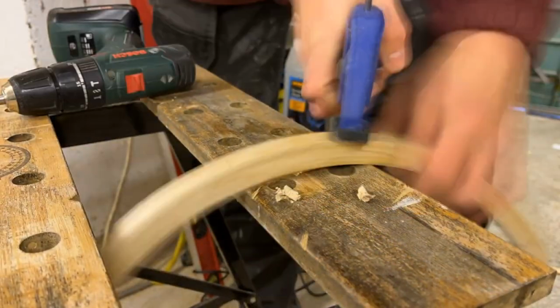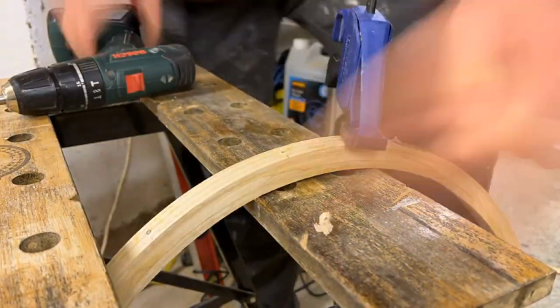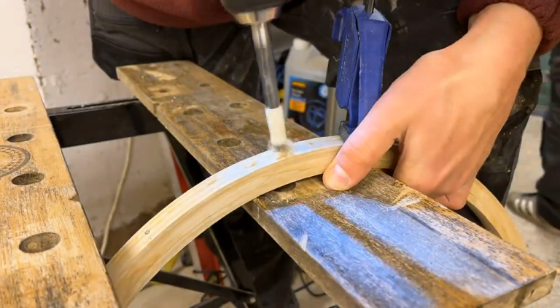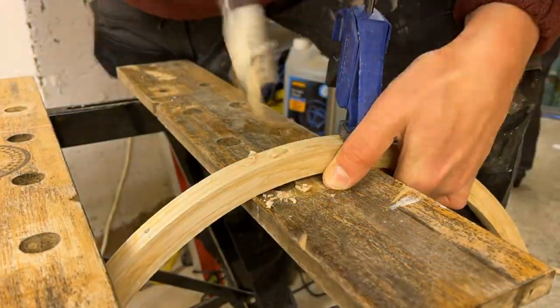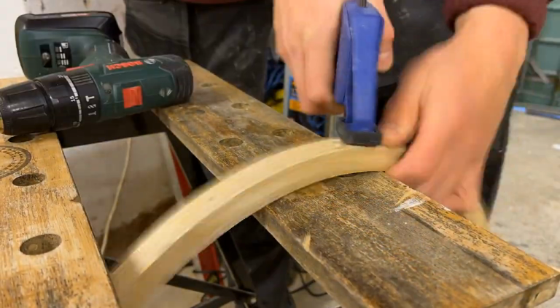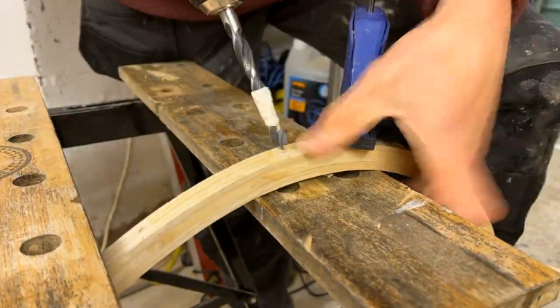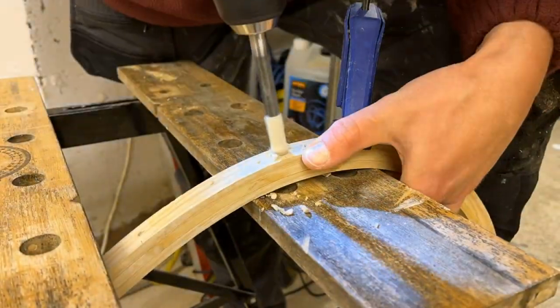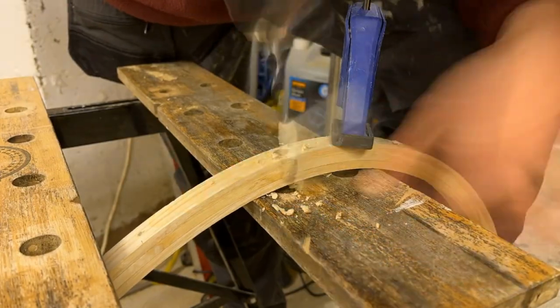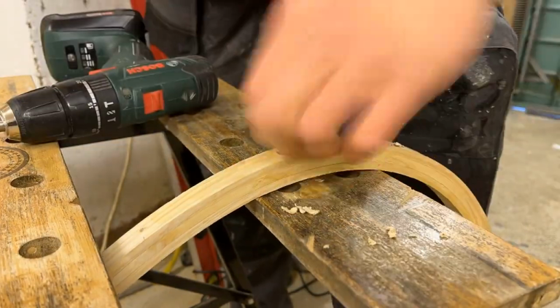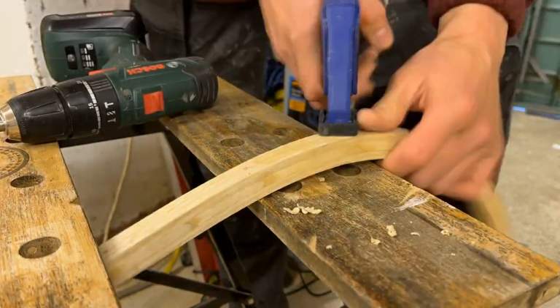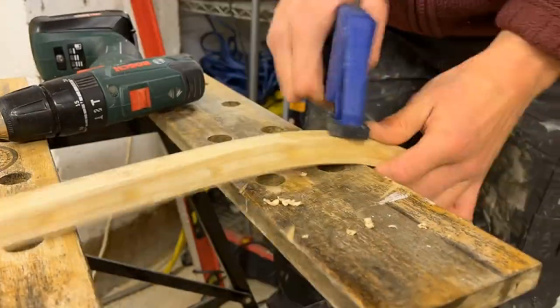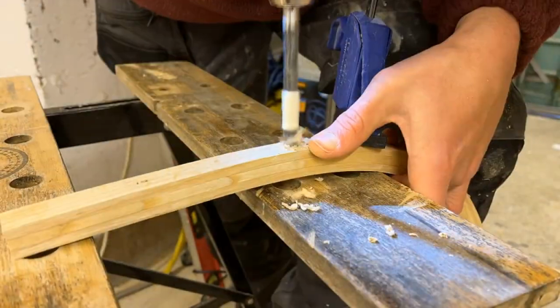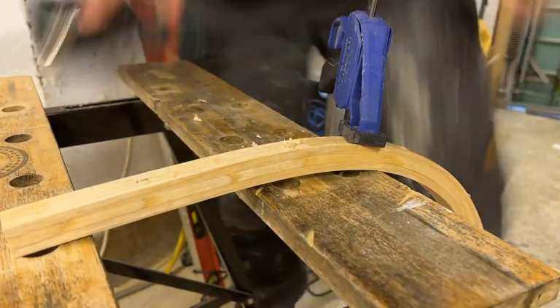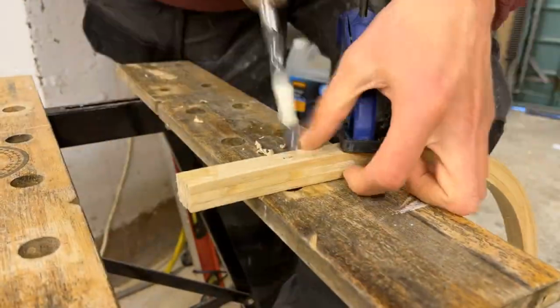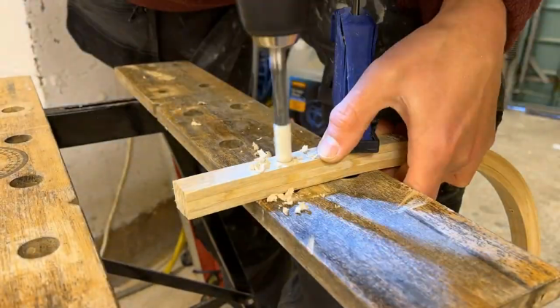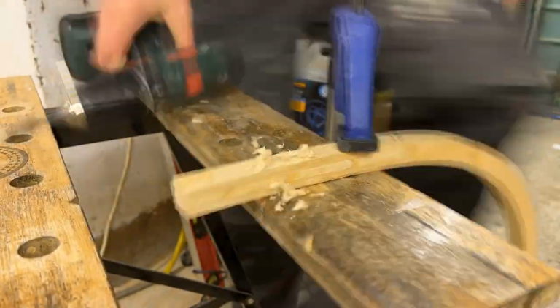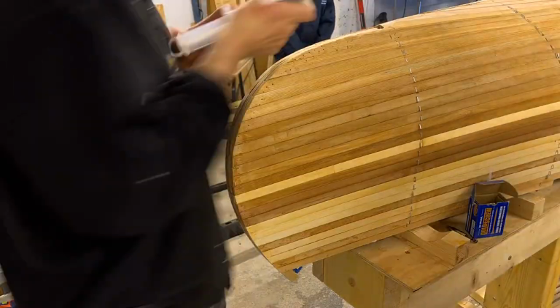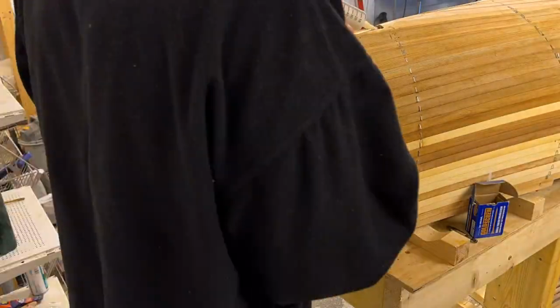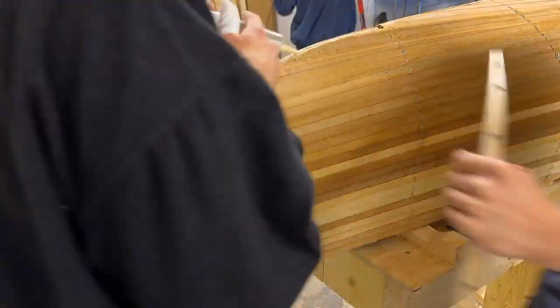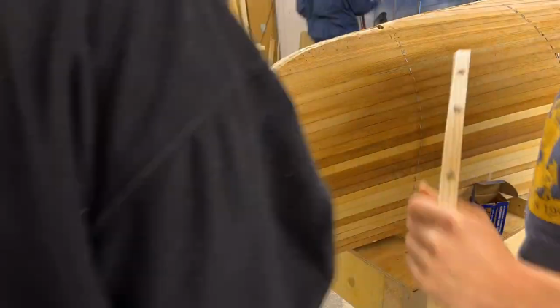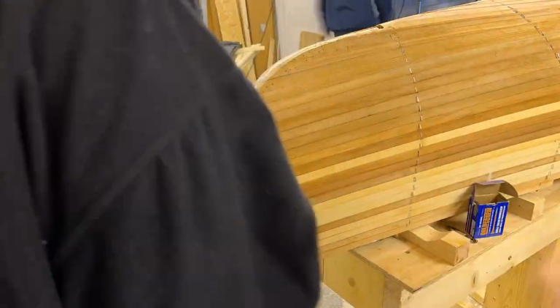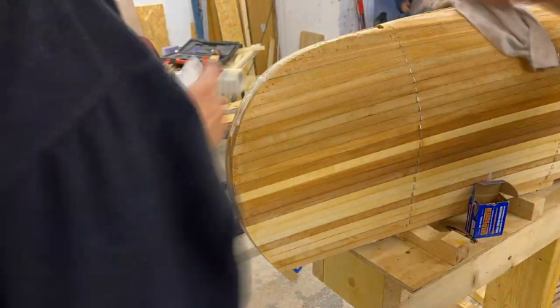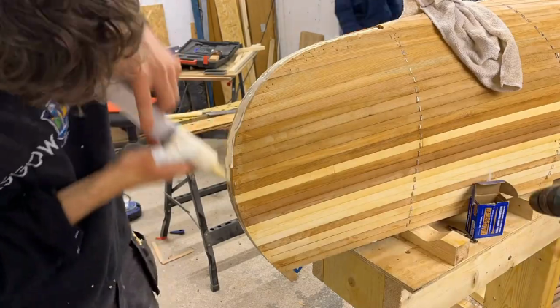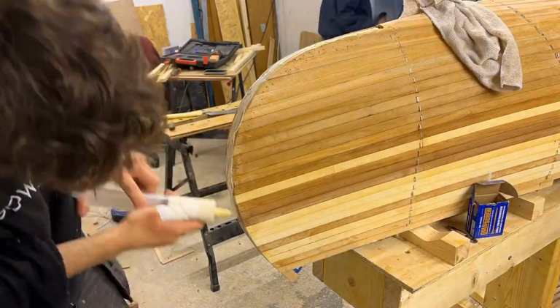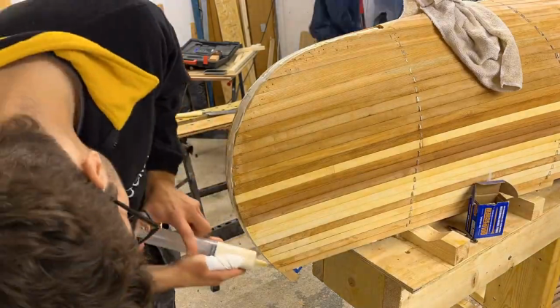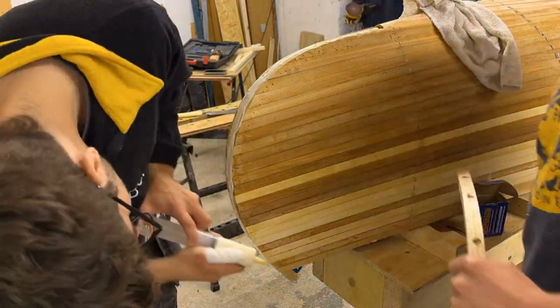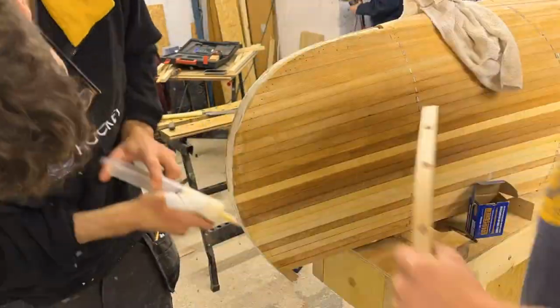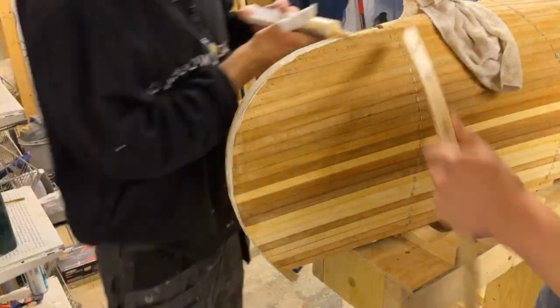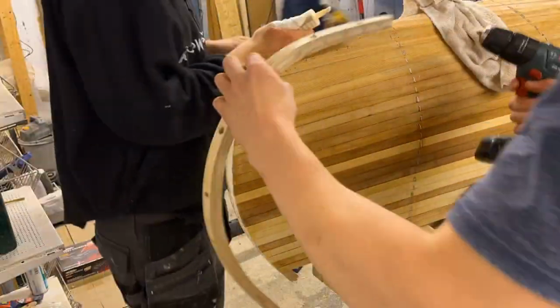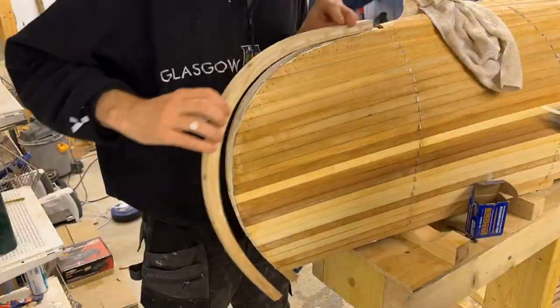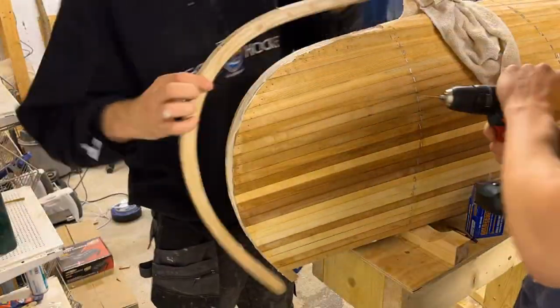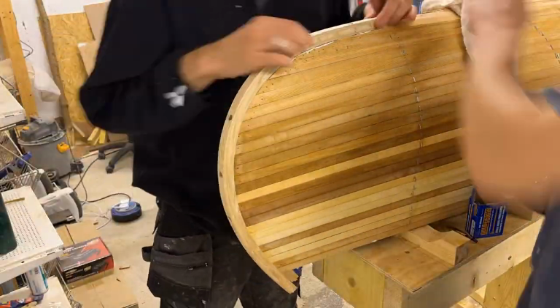We drill holes into the outer stem so it can be screwed into place. Then we added lots of glue and countersunk the holes so that the screws could be embedded.